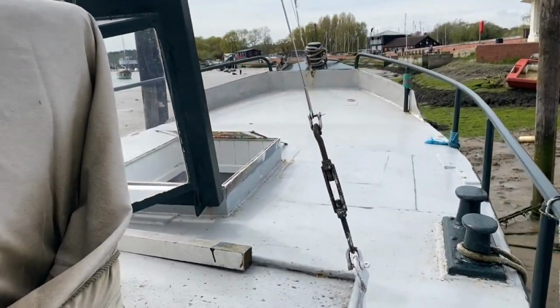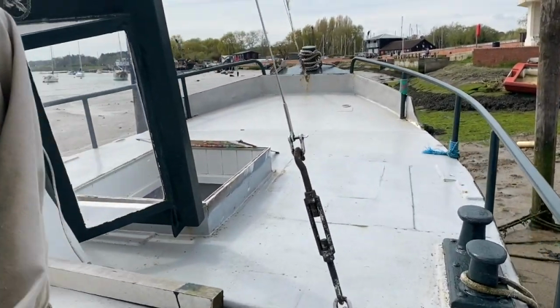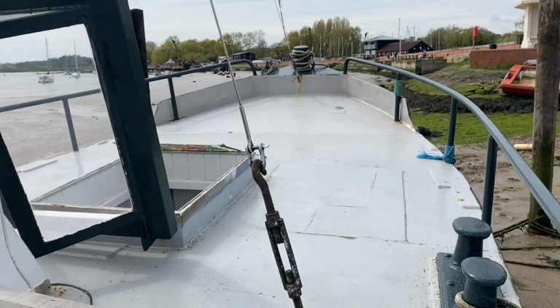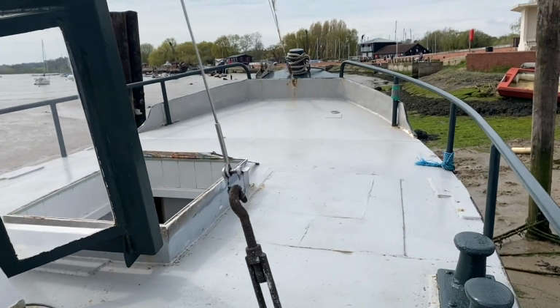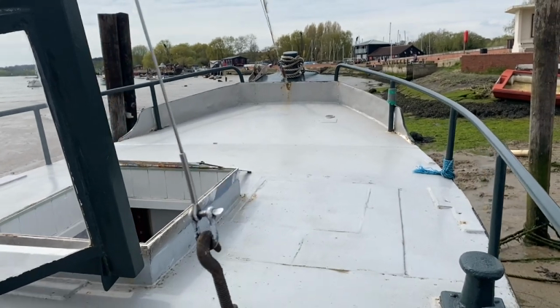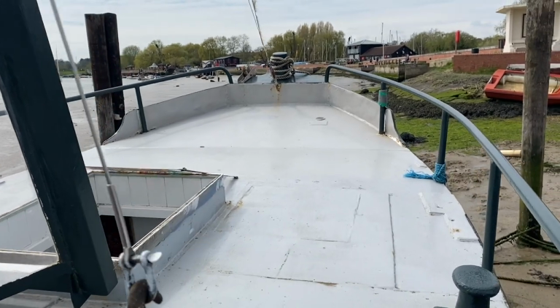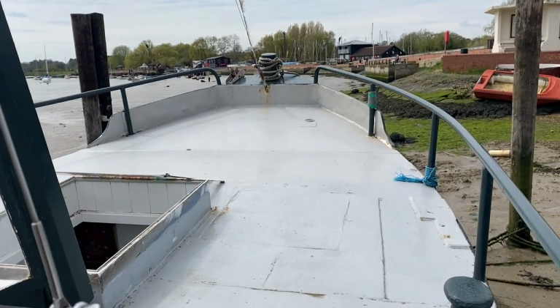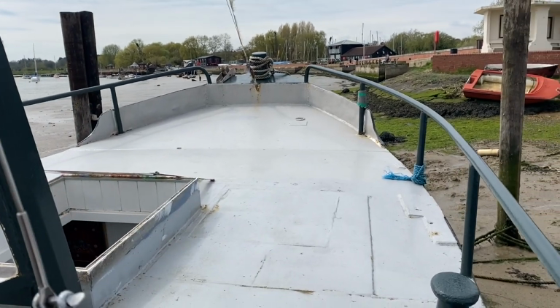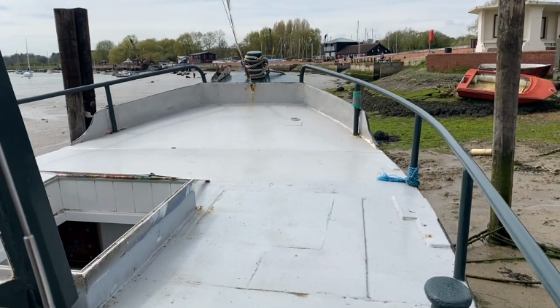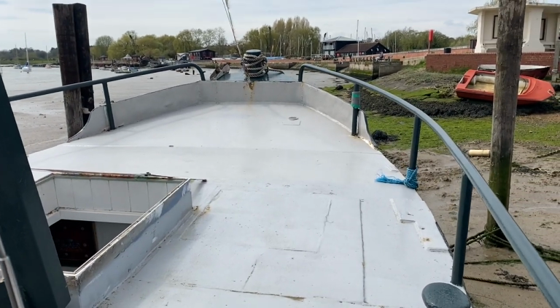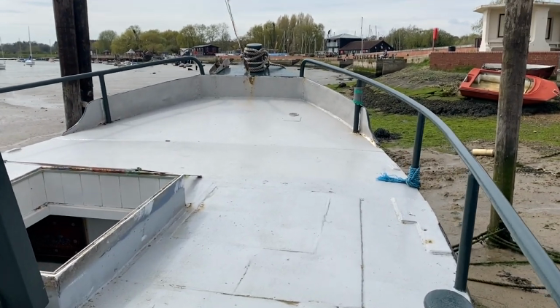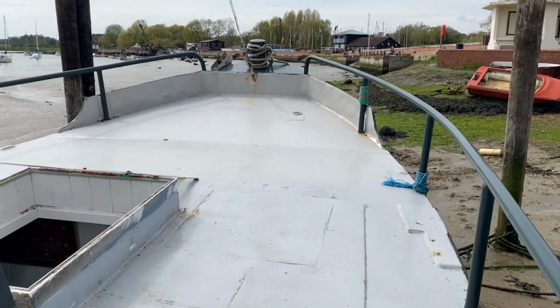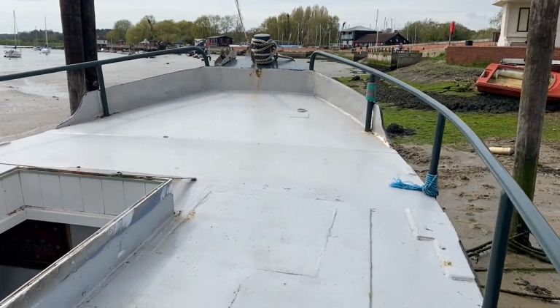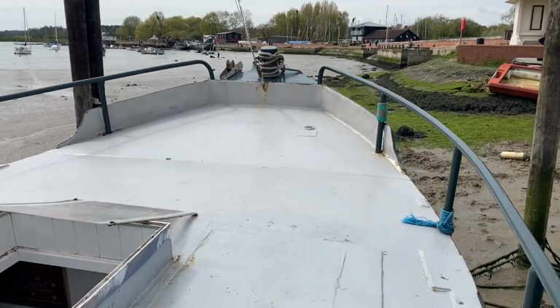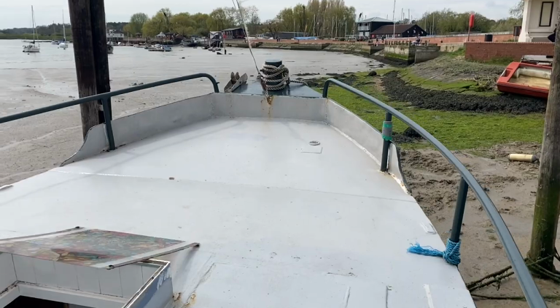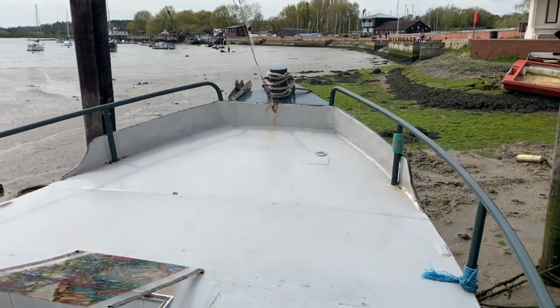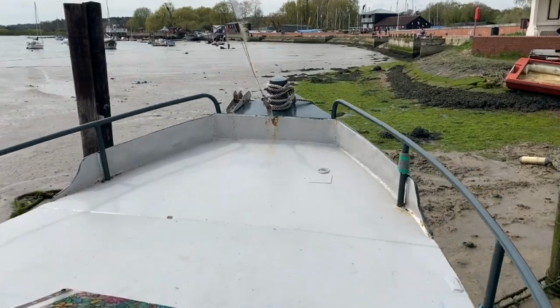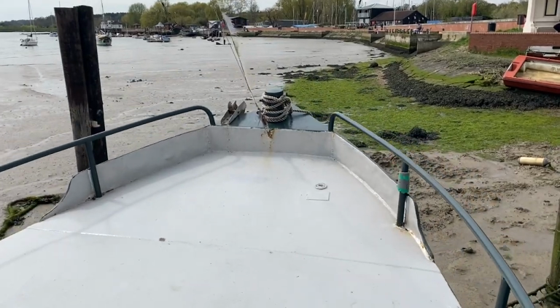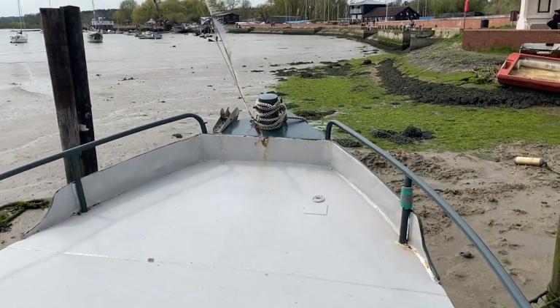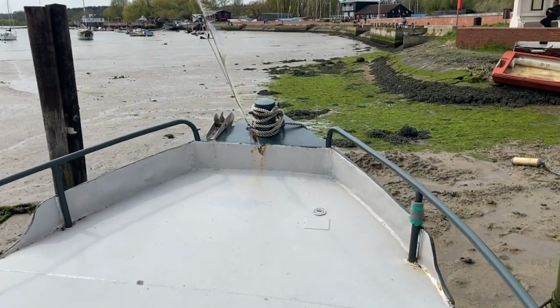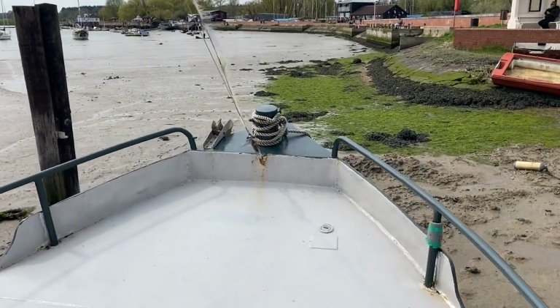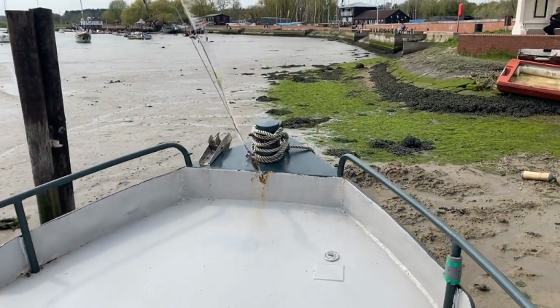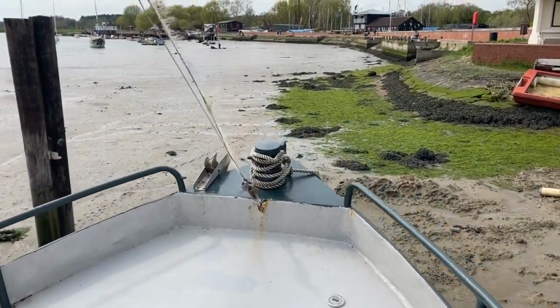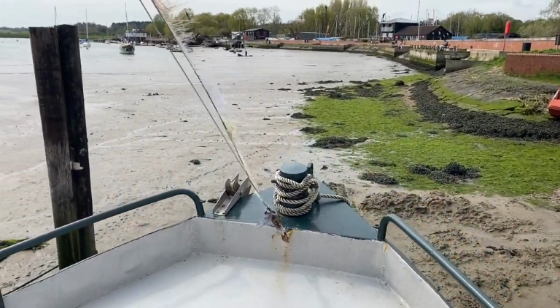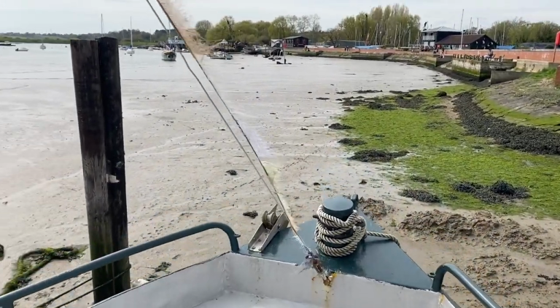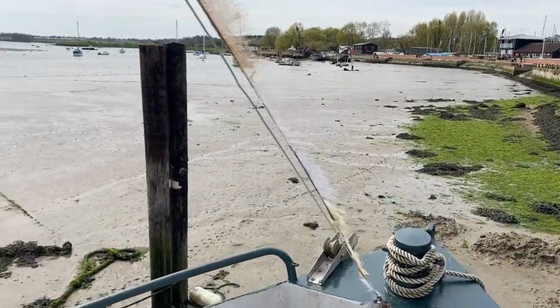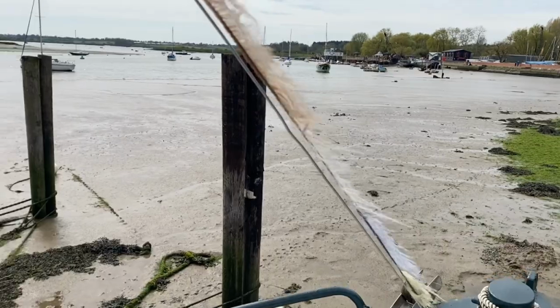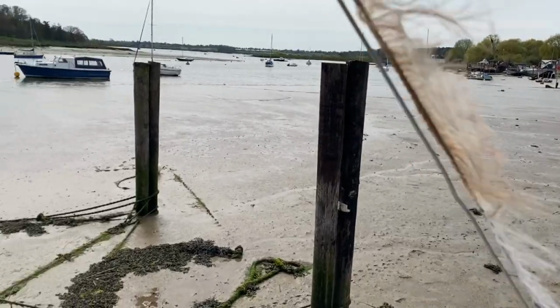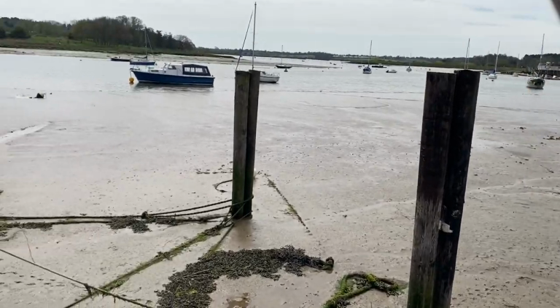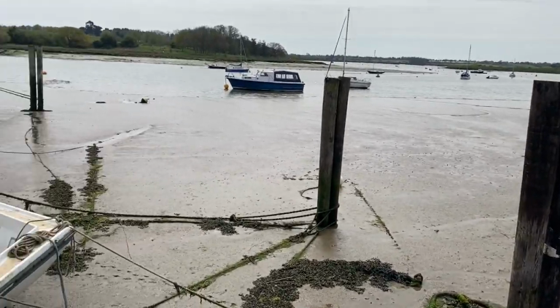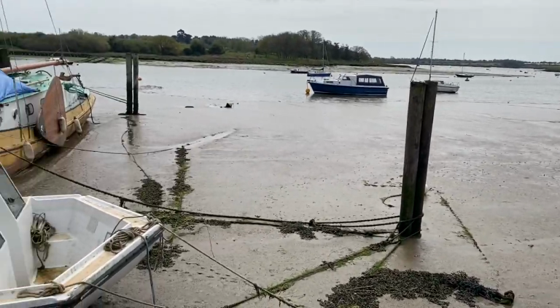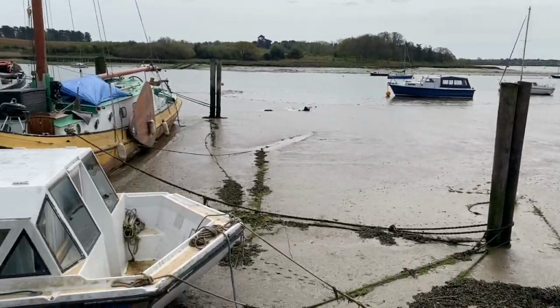The tank there to your left as we pass is your fresh water tank, but more importantly the views are something to behold. She's a lovely vessel, definitely worth checking out if you're in the market for a value for money live-aboard or second home.